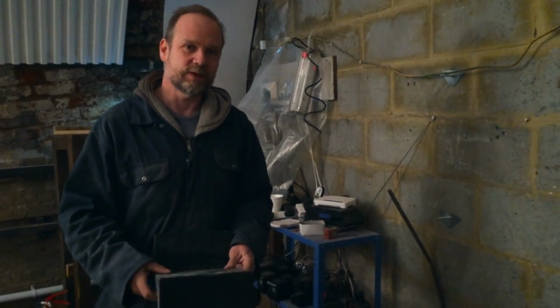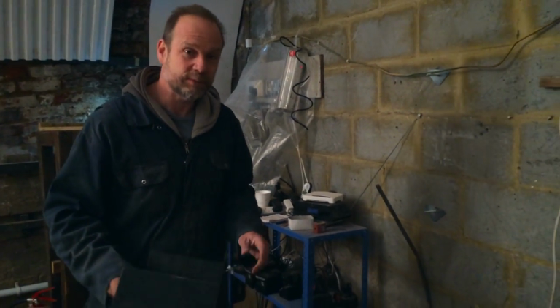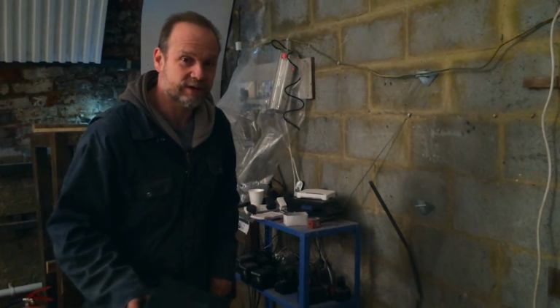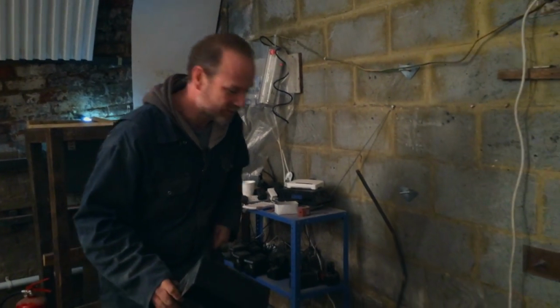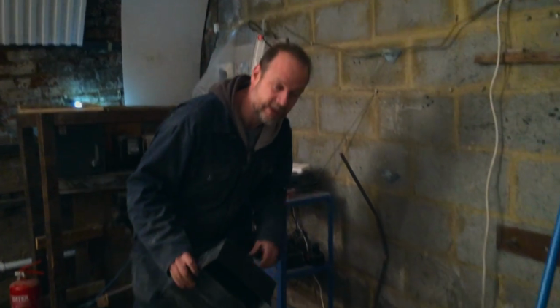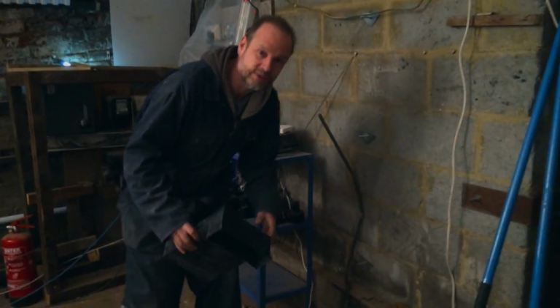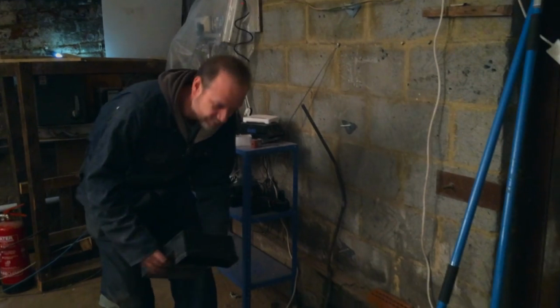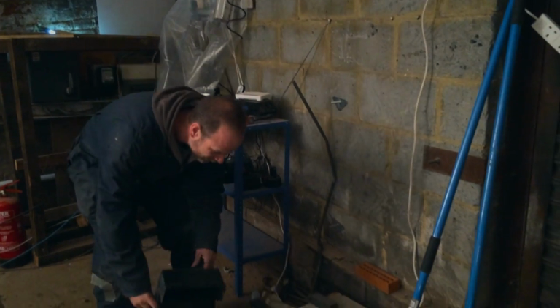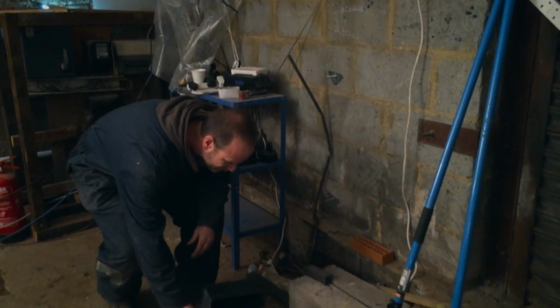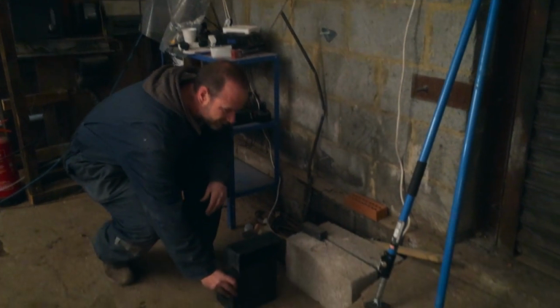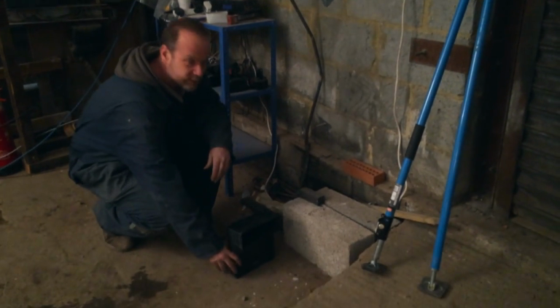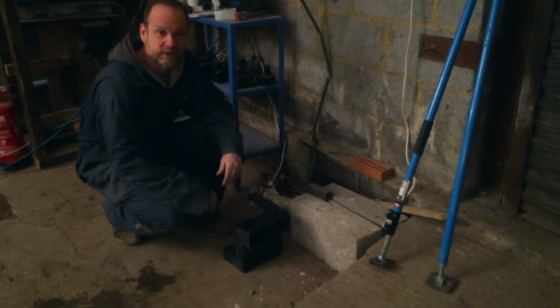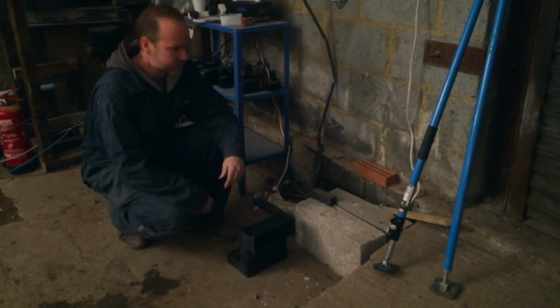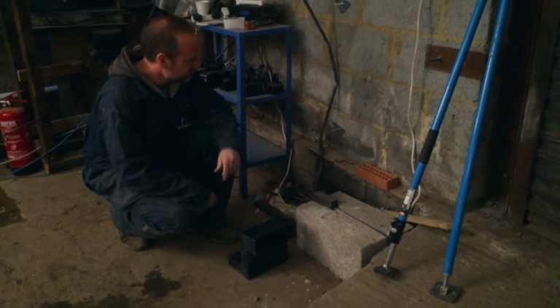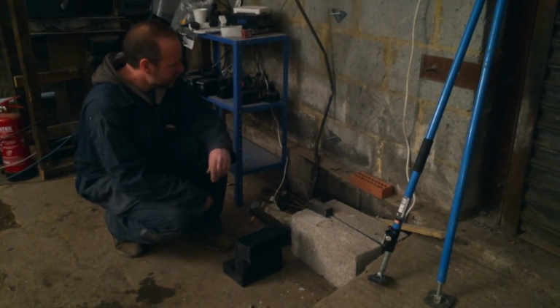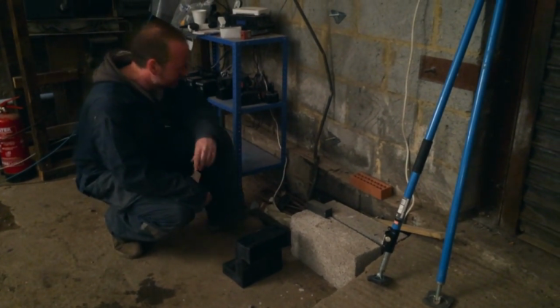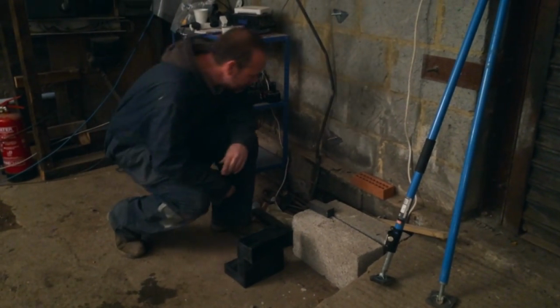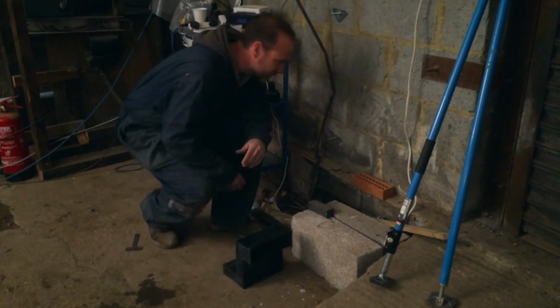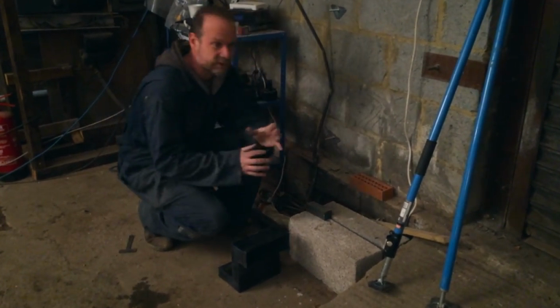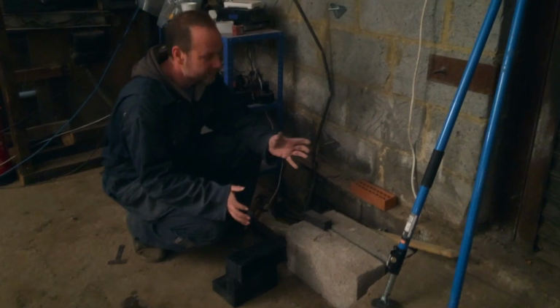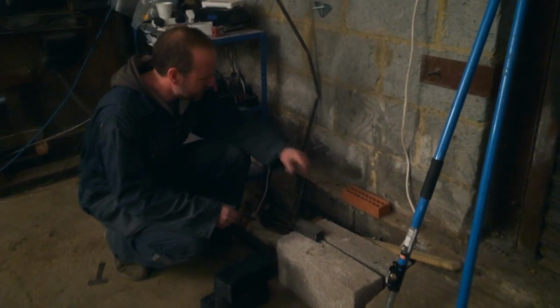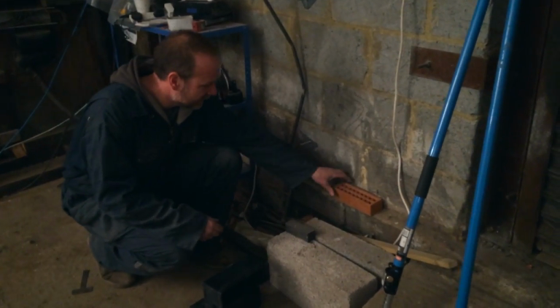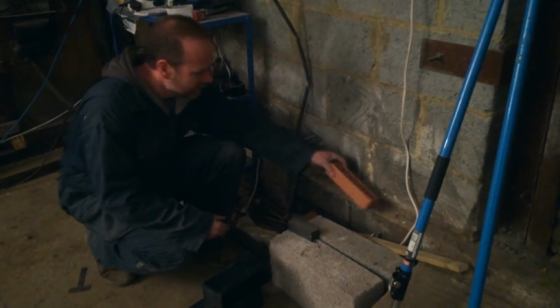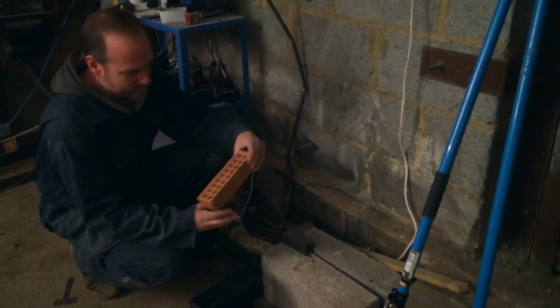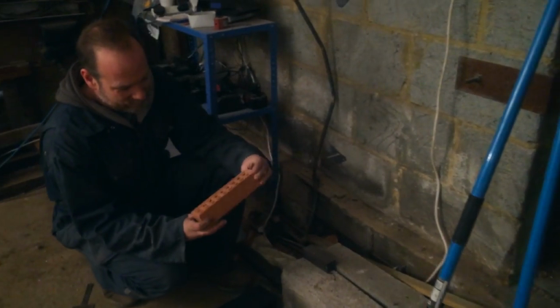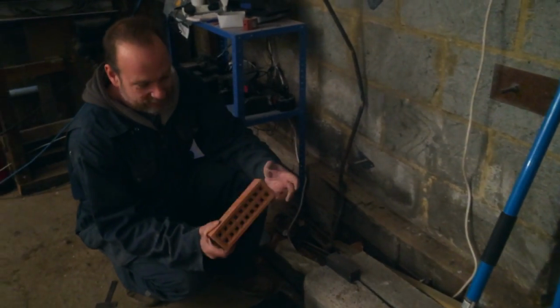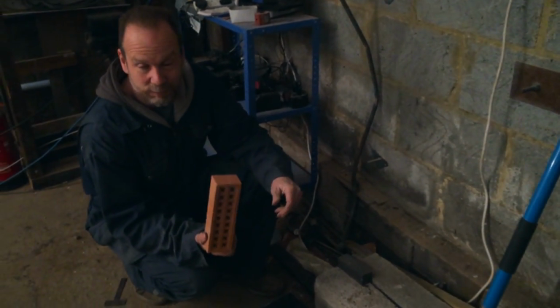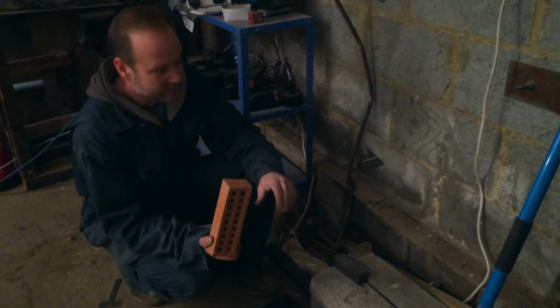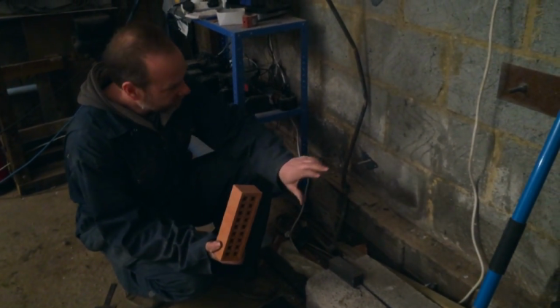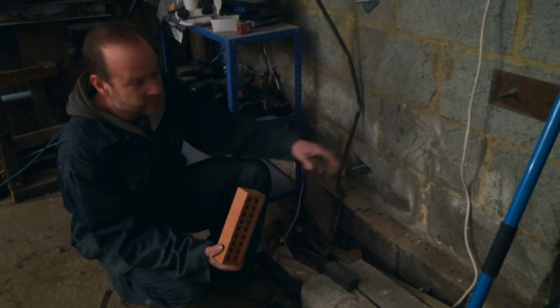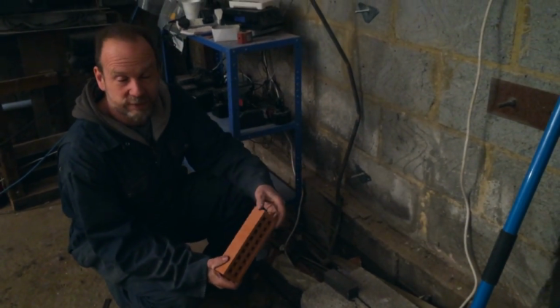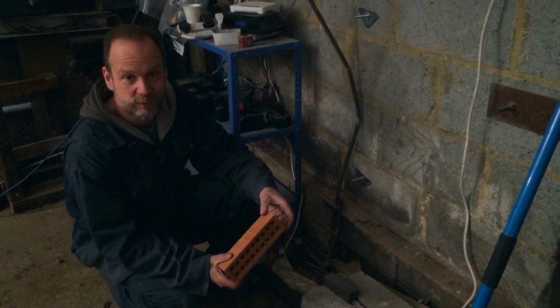It's really important to have good airflow under a timber floor to avoid things like dry and wet rot. So what we have to do — because there's nothing built into the place — is get an air brick fitted into the outside of the wall.